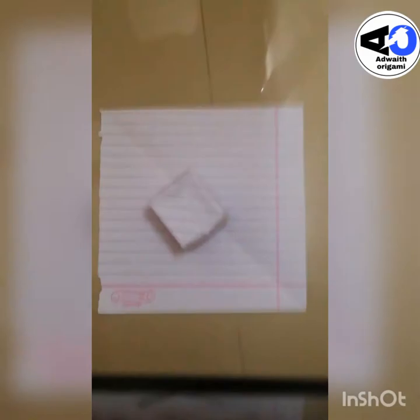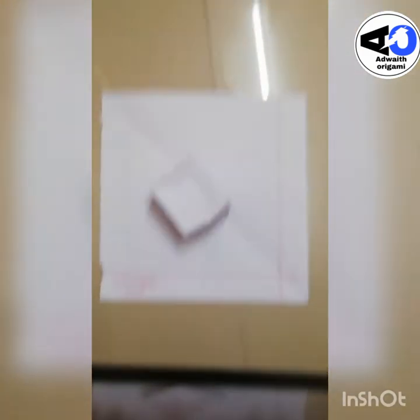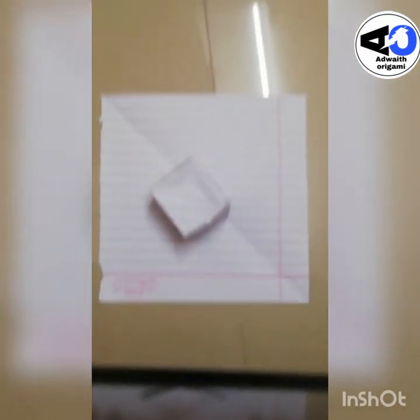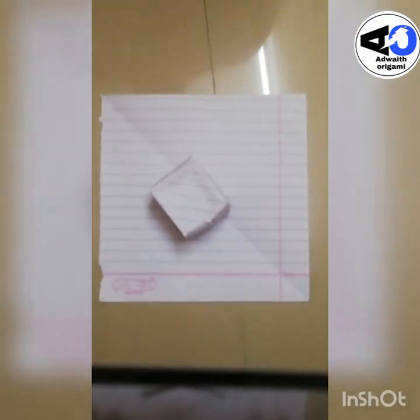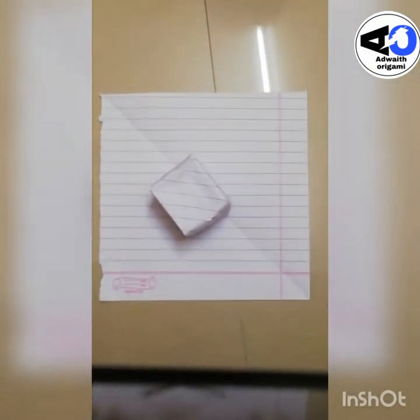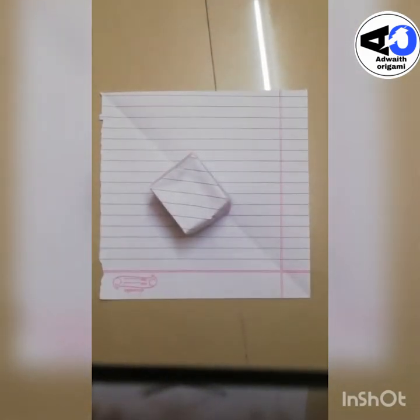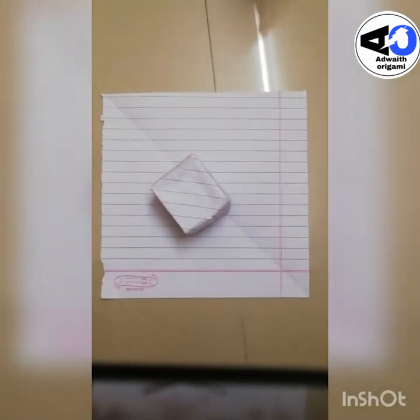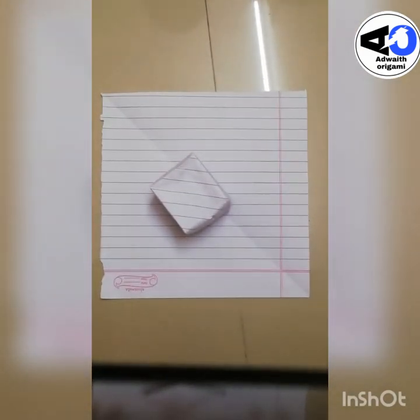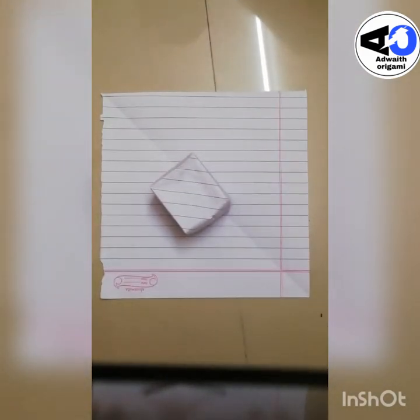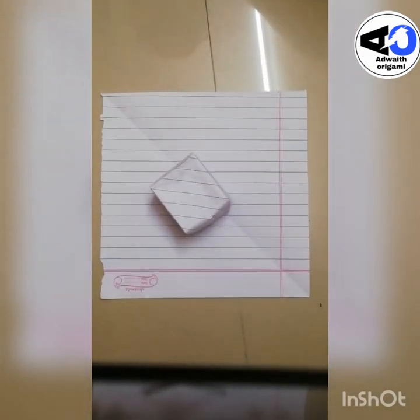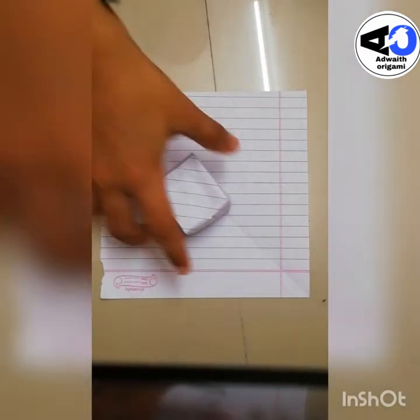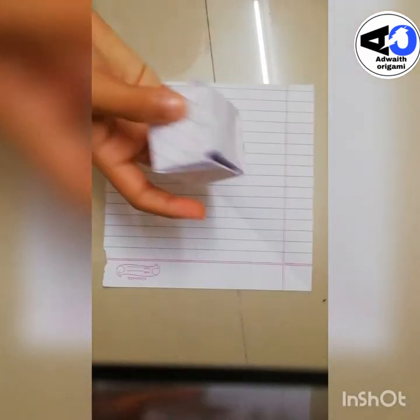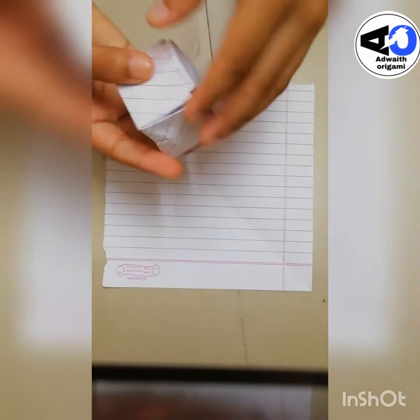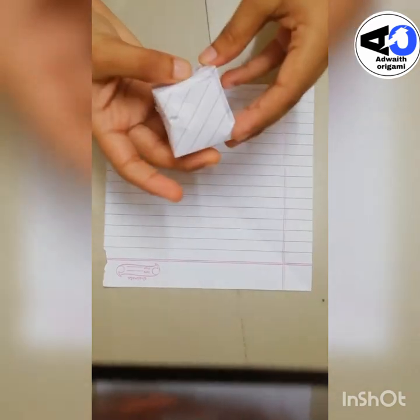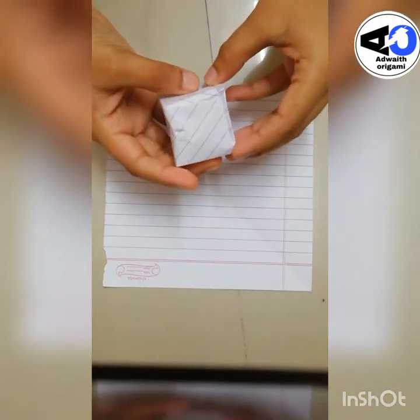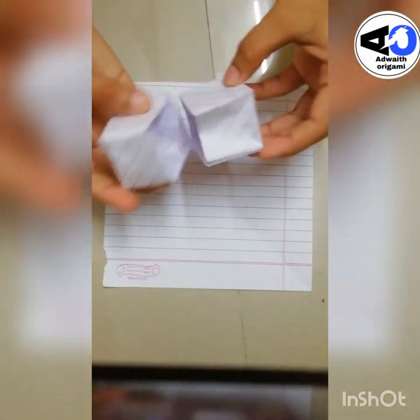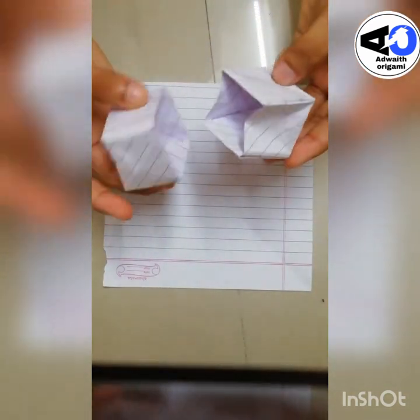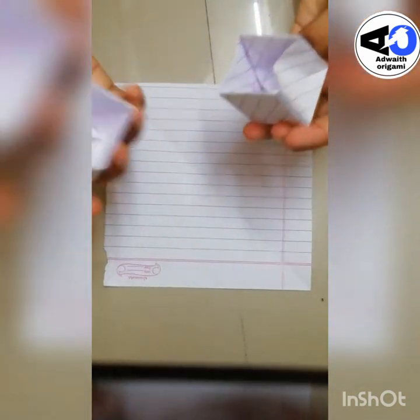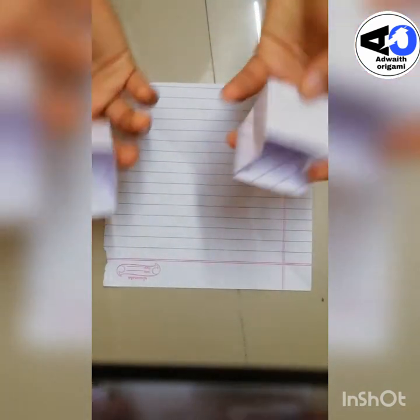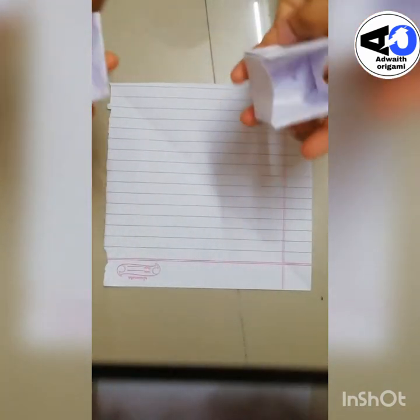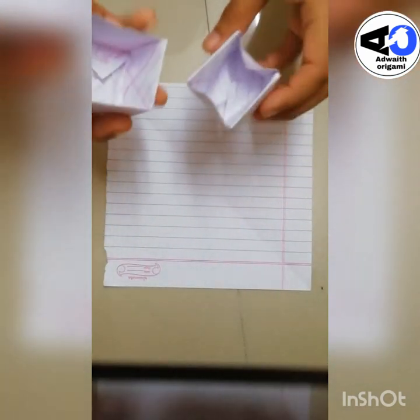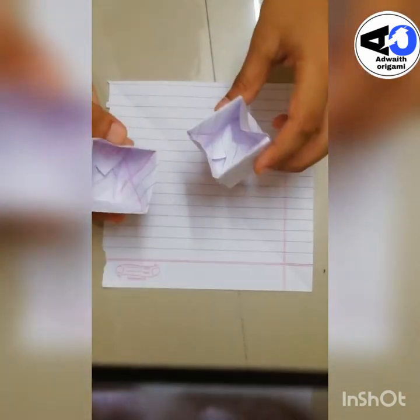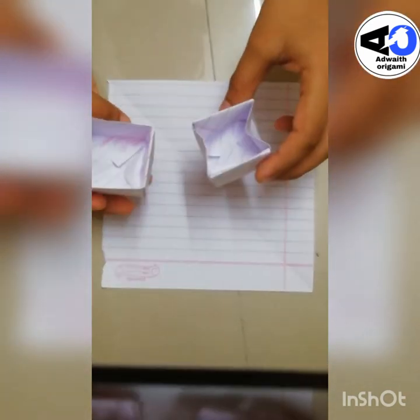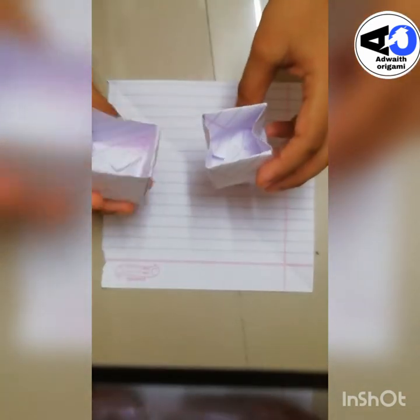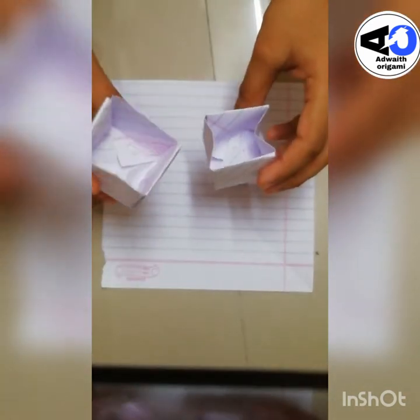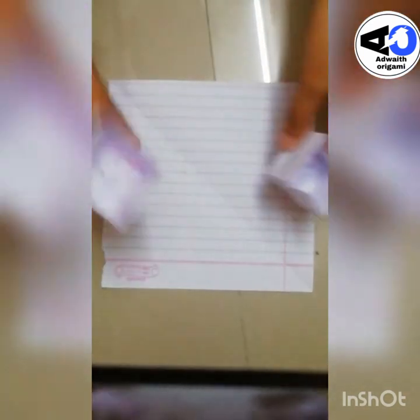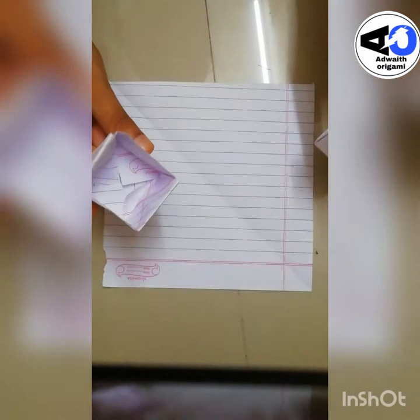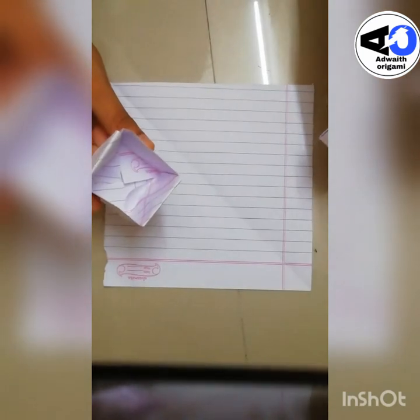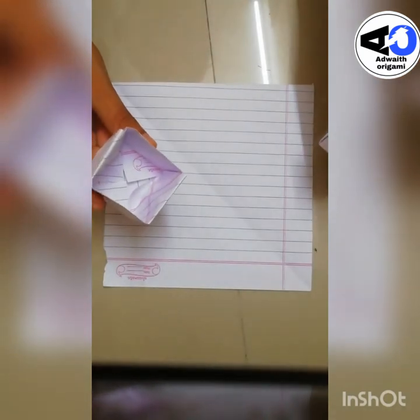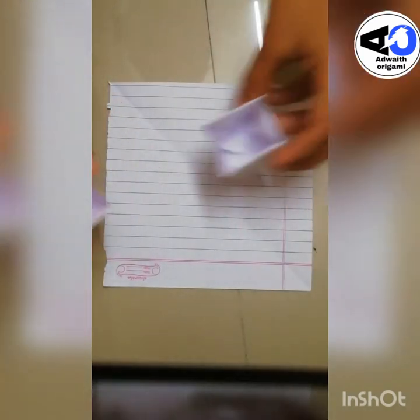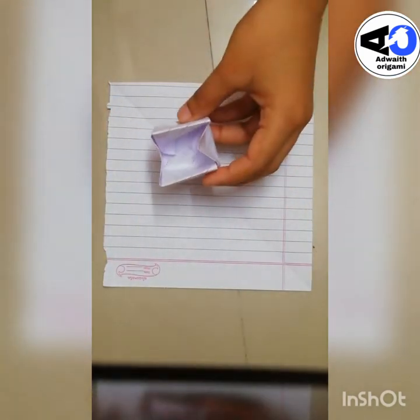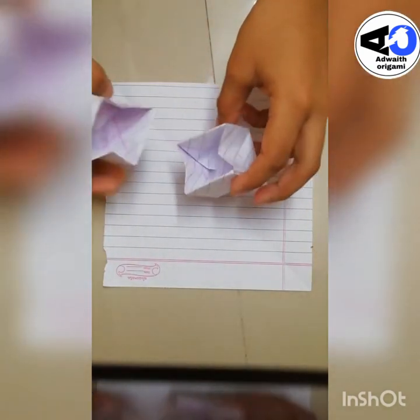Hi friends, in this video I am going to show you how to fold this origami dice box. This is made from two papers, and the first one is the same as the second one.